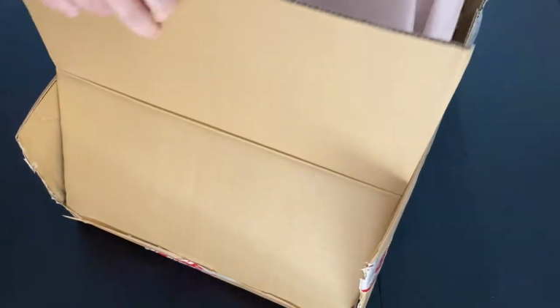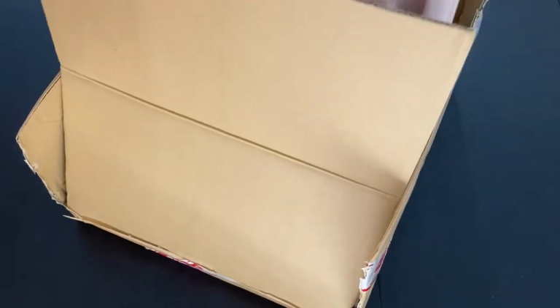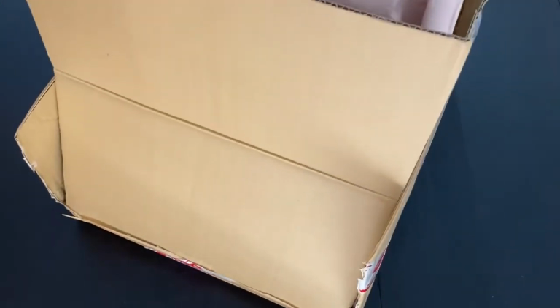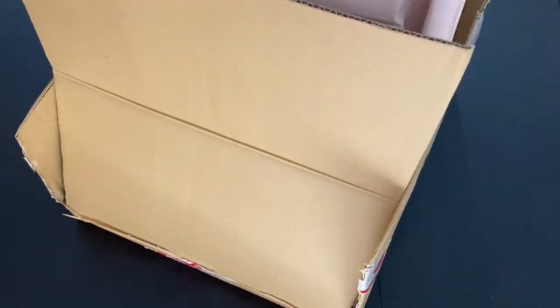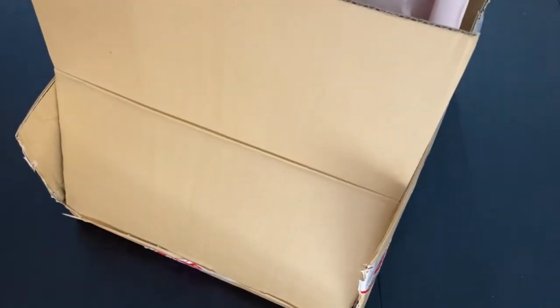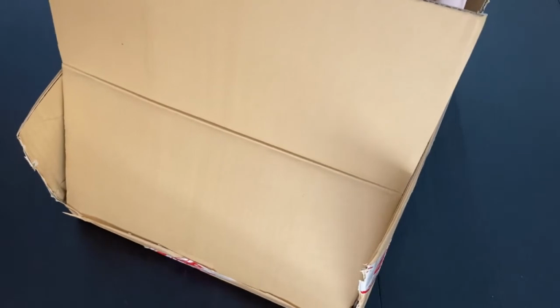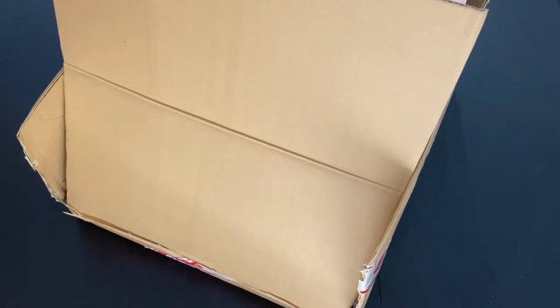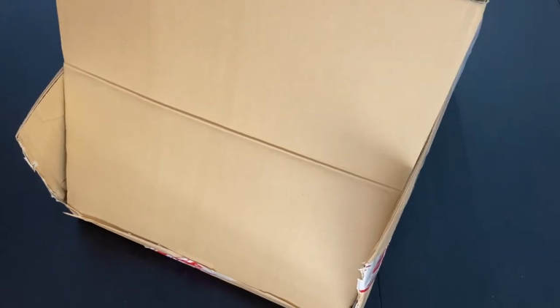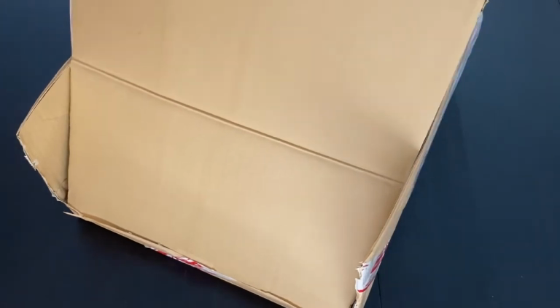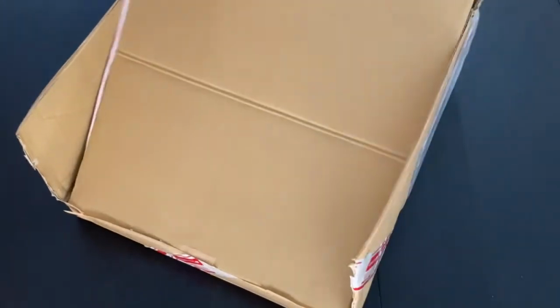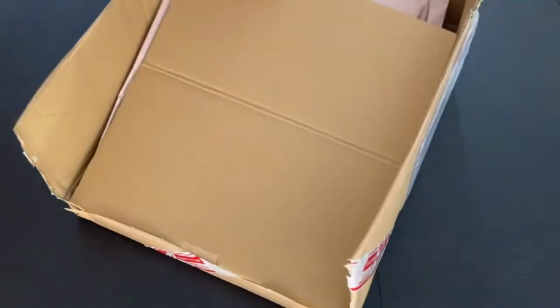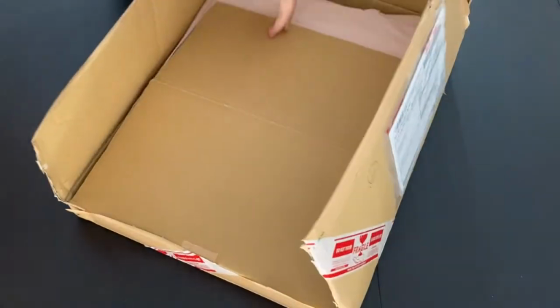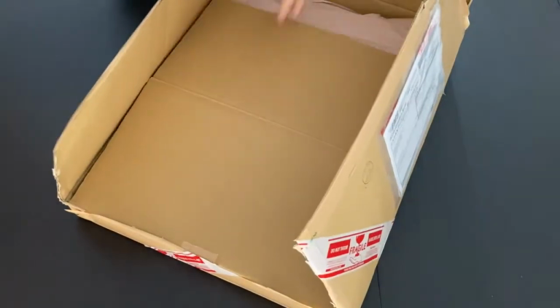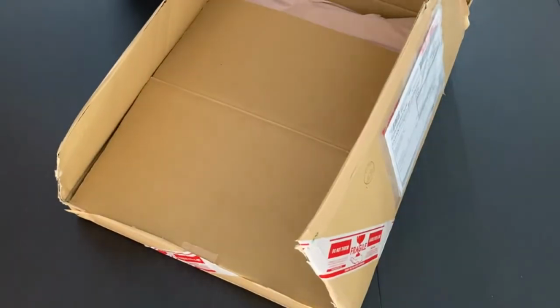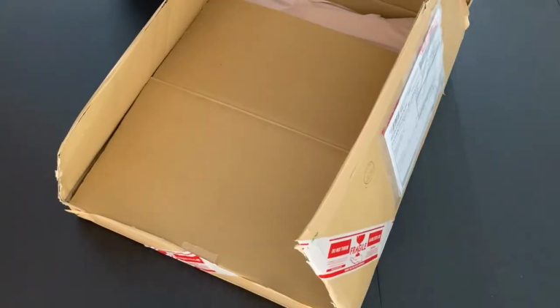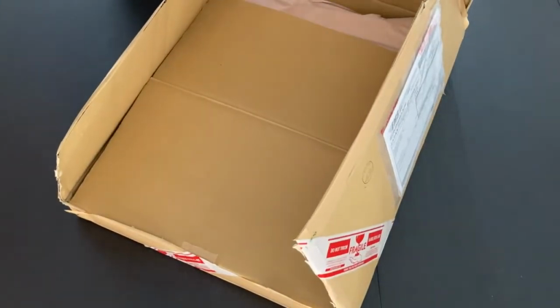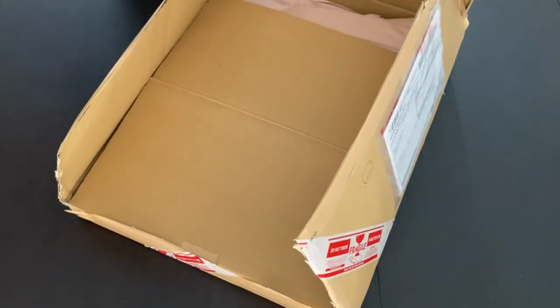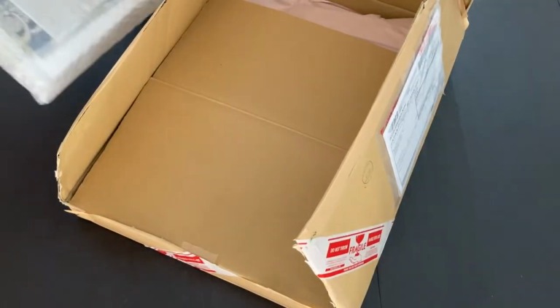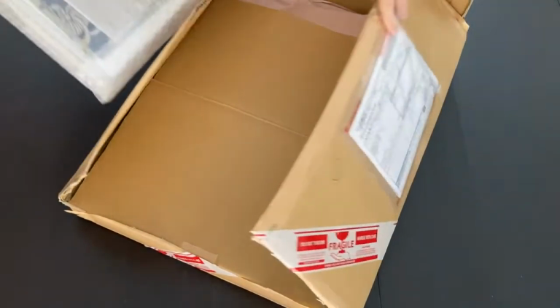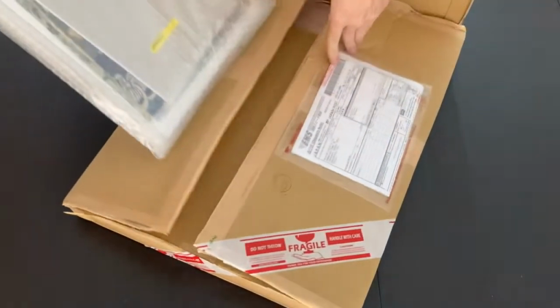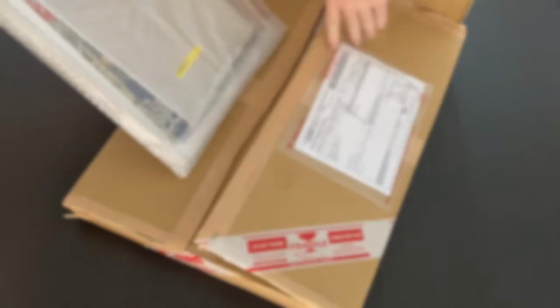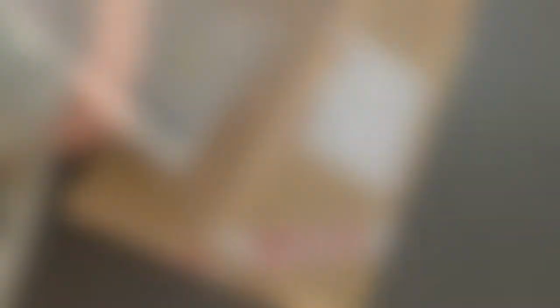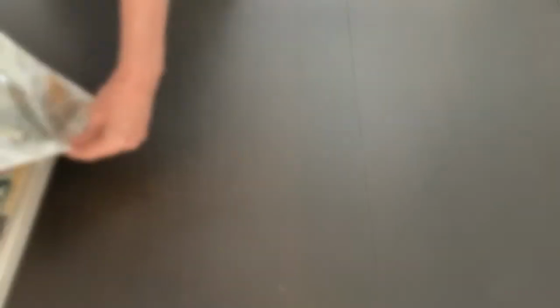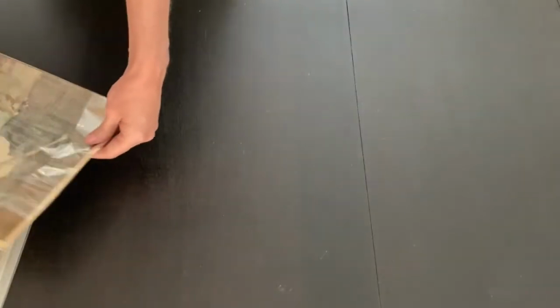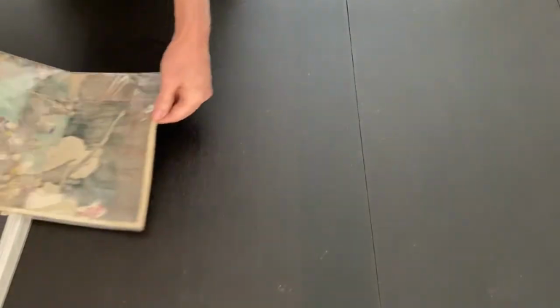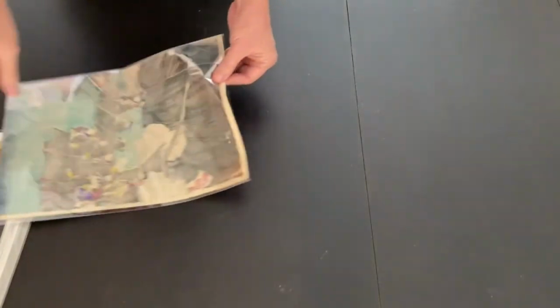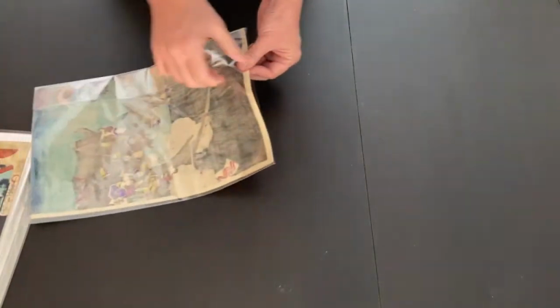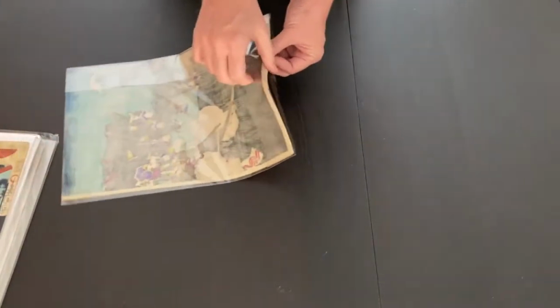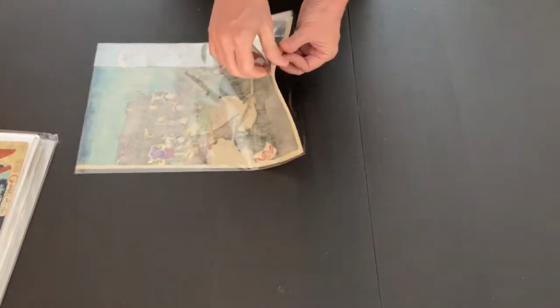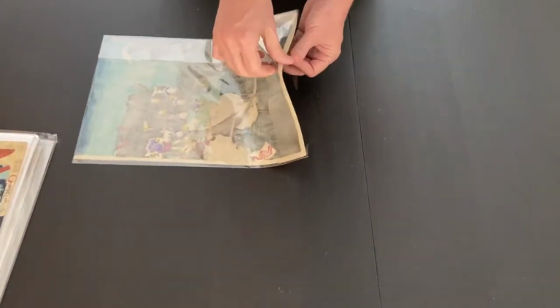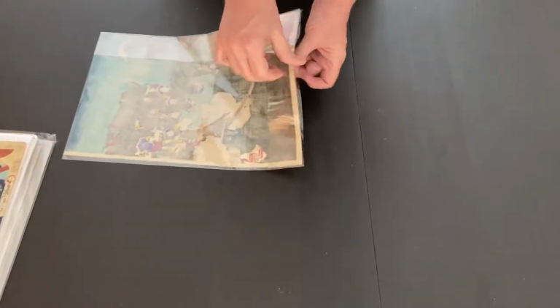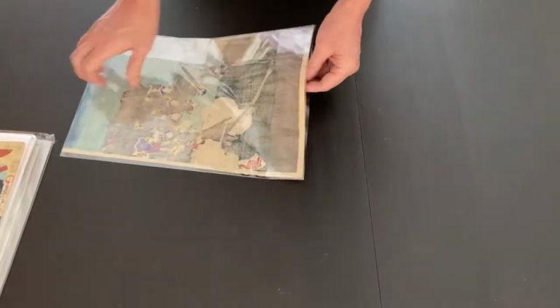It all started with a box of prints I won in an auction in Japan. I'll have another video where I go through all the prints in this box, but today I want to focus on one print only.